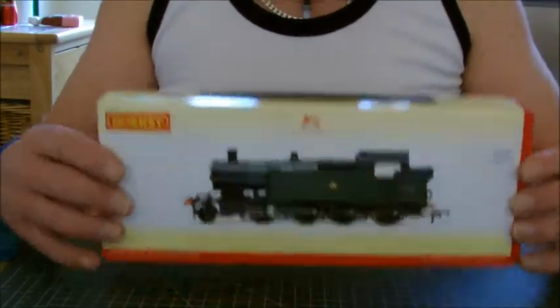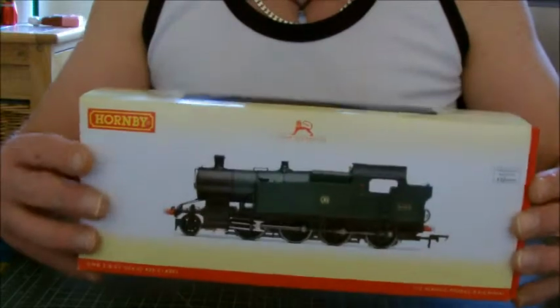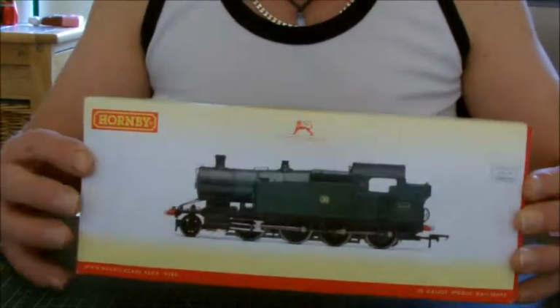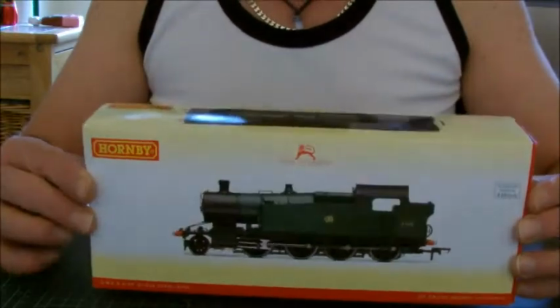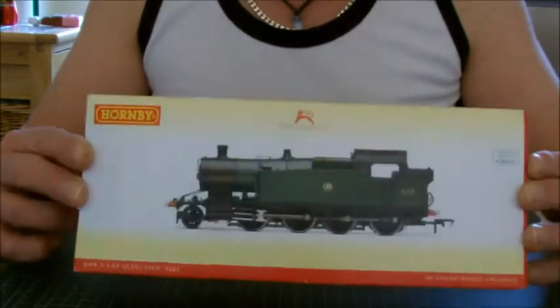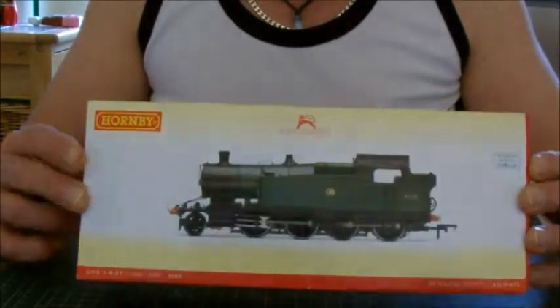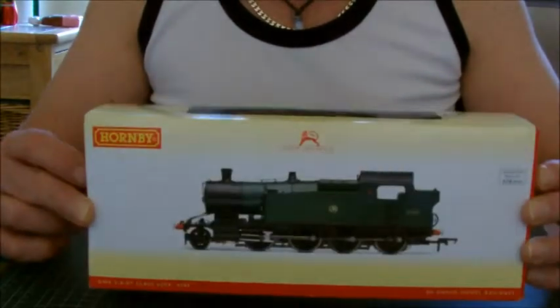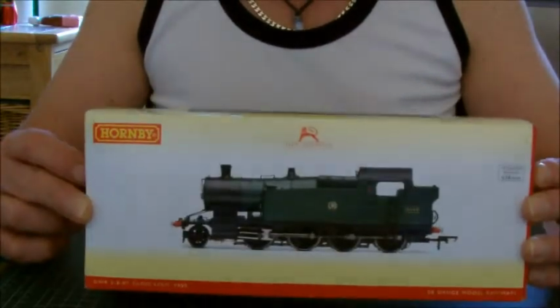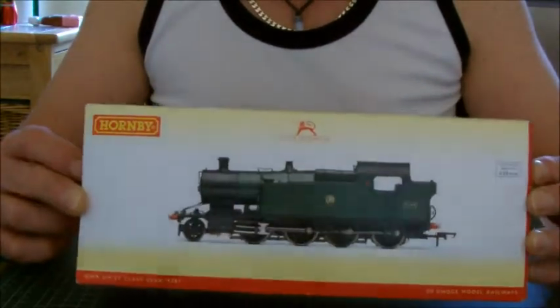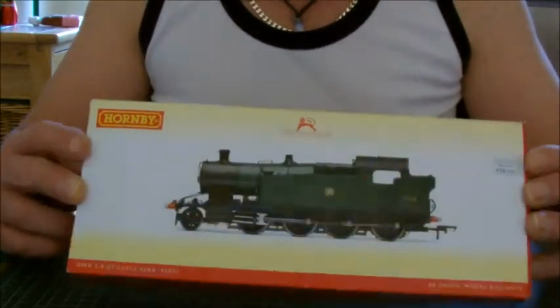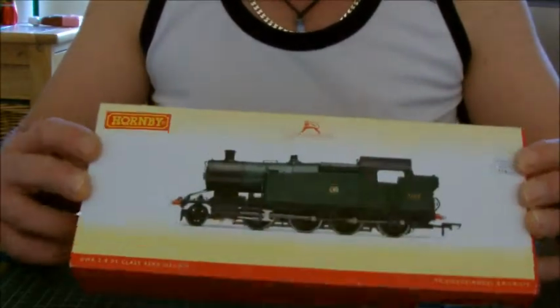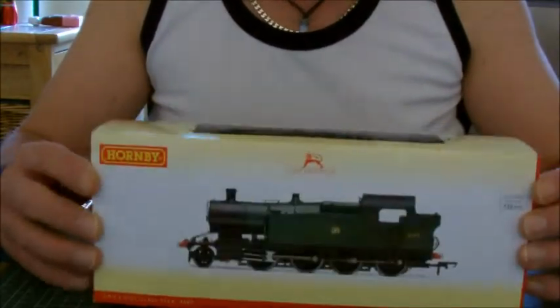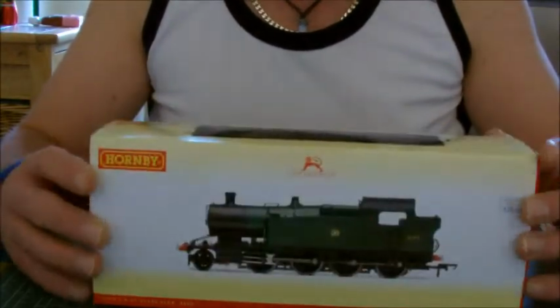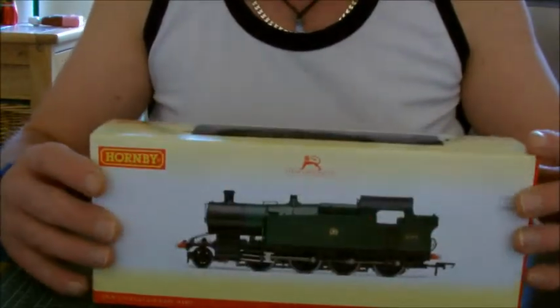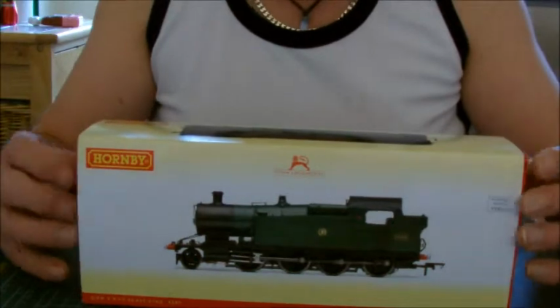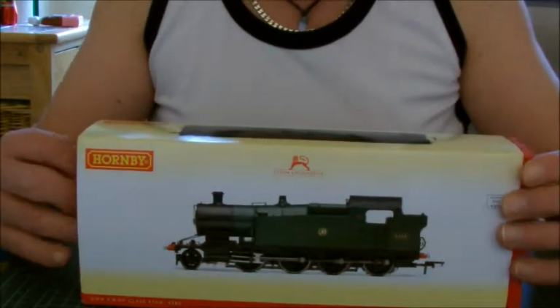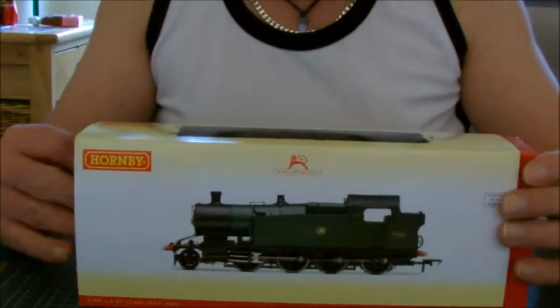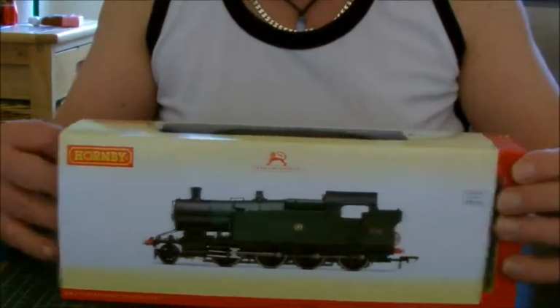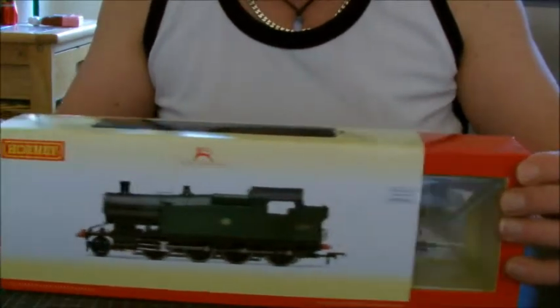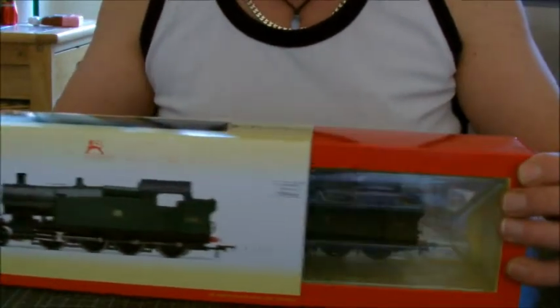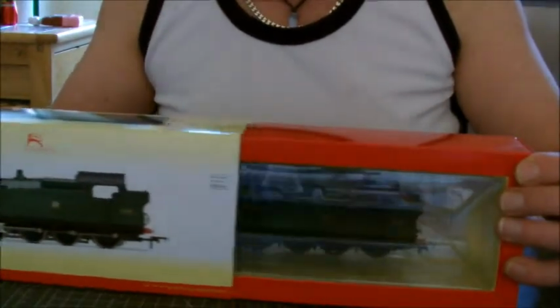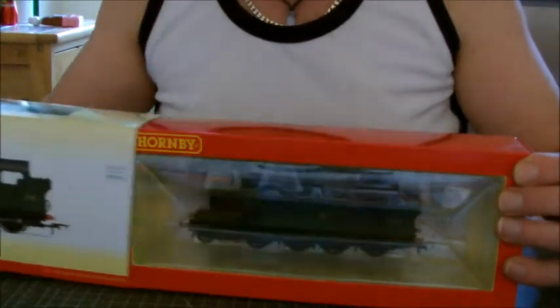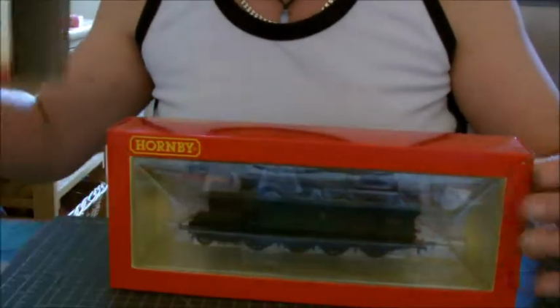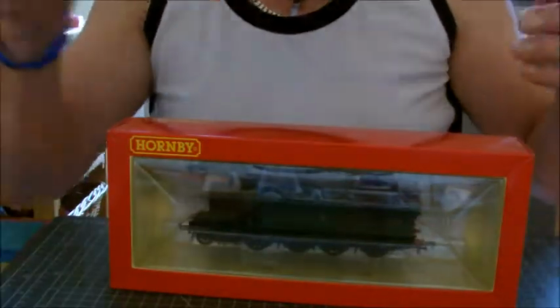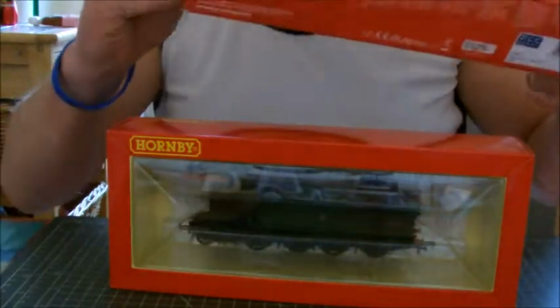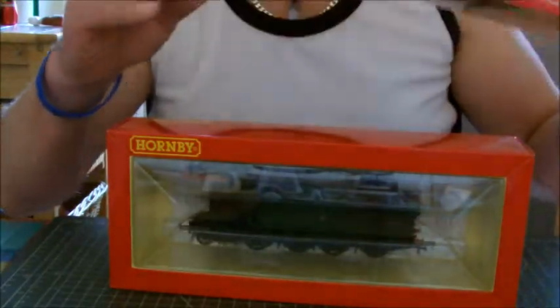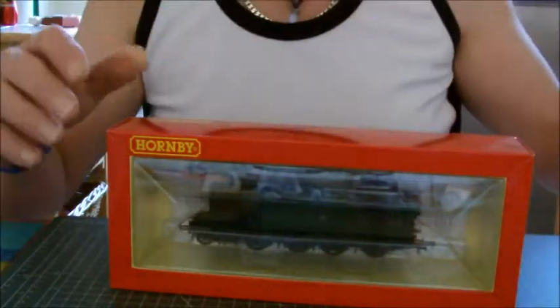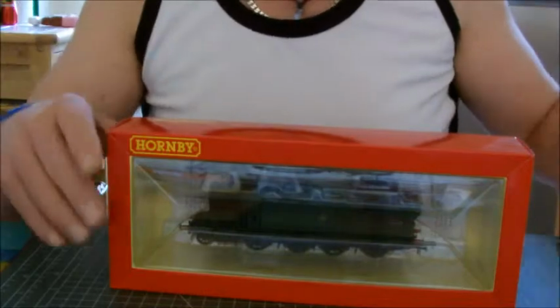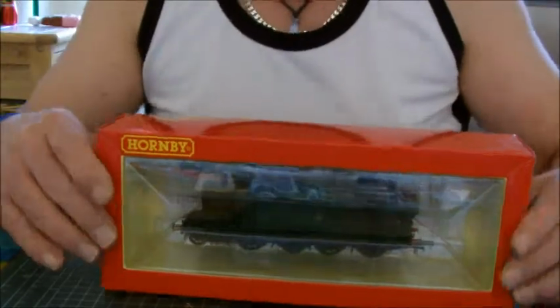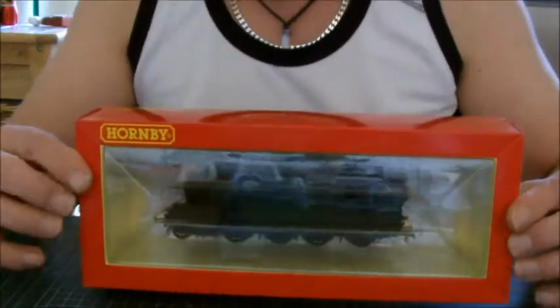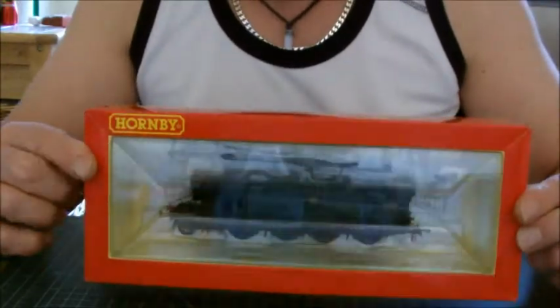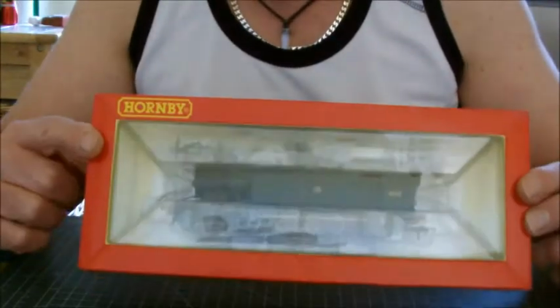As you can see, like Hornby, it's a beautiful picture on the box, a beautiful little box, and they have finally caught up with Bachmann producing the Ice Cube box.